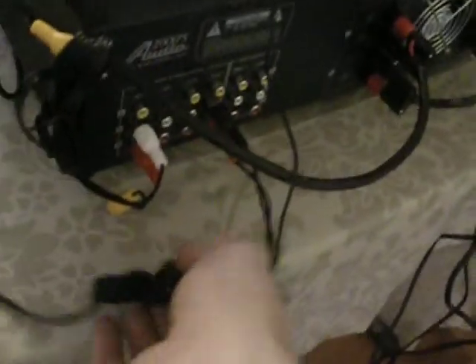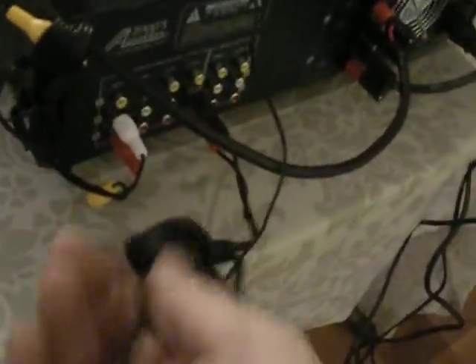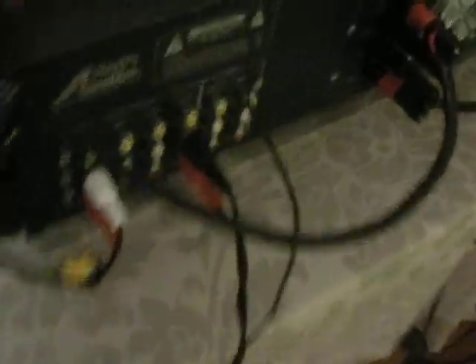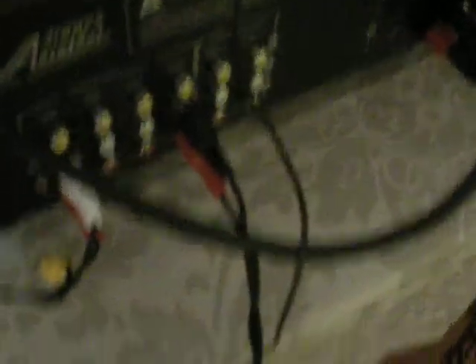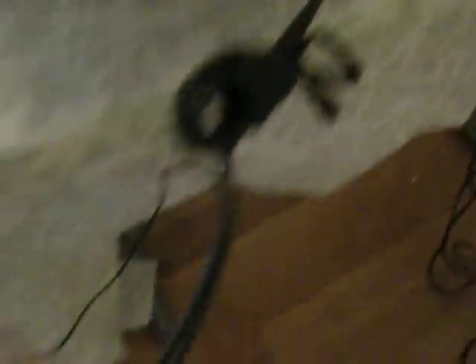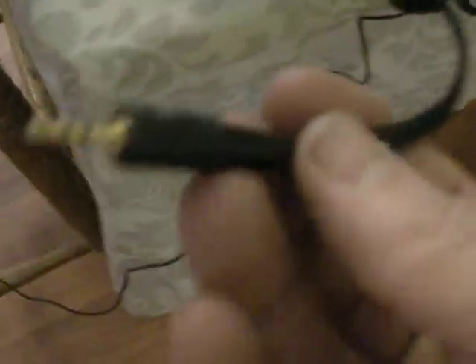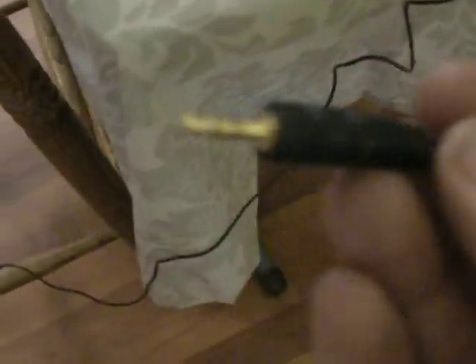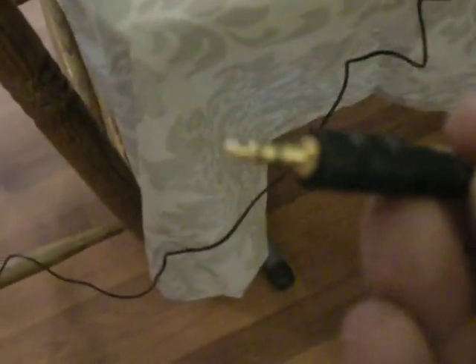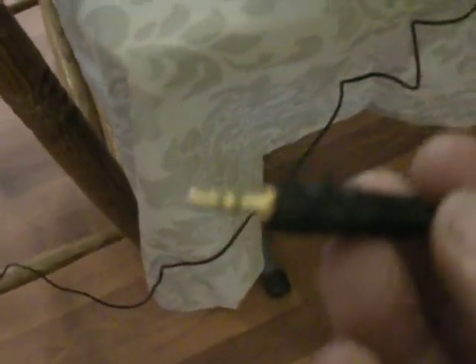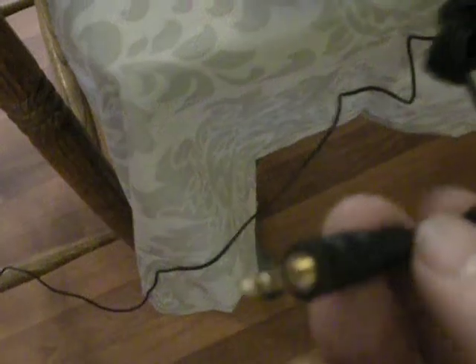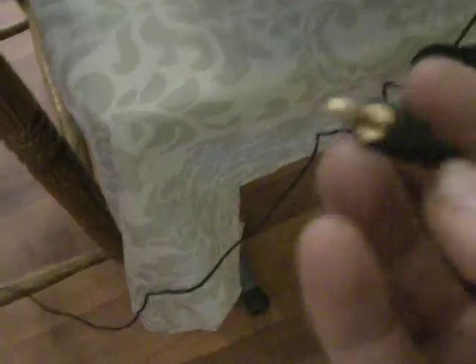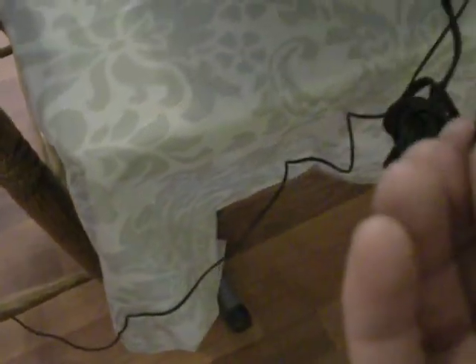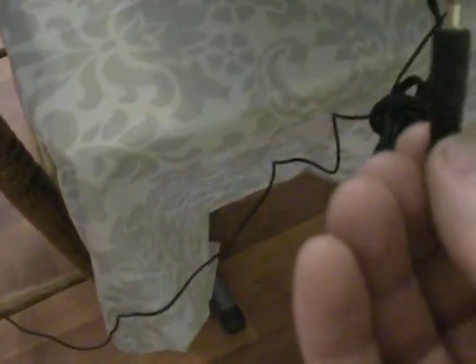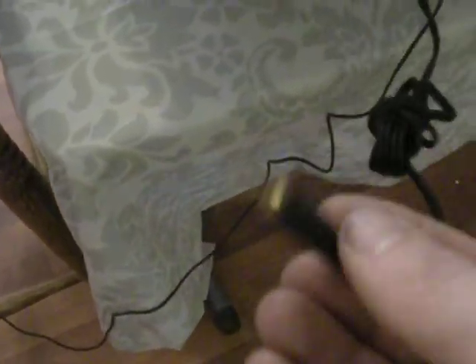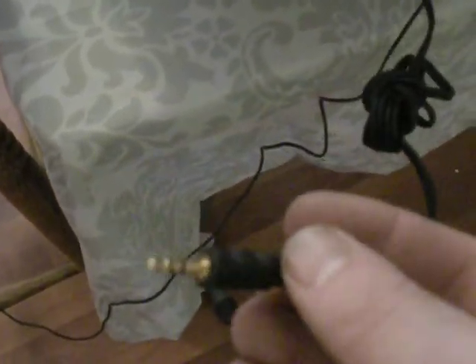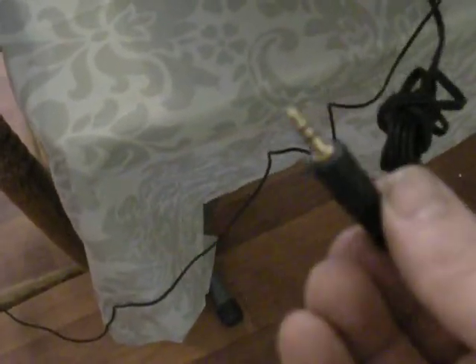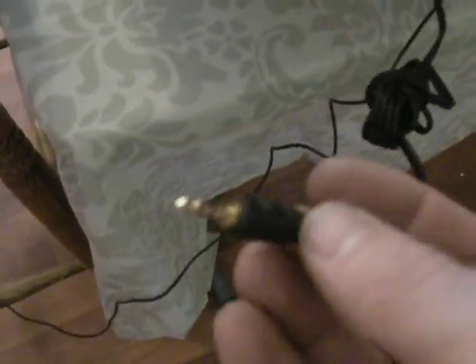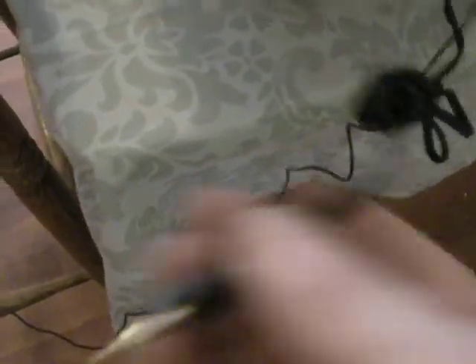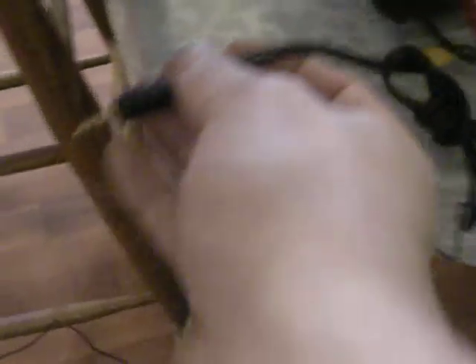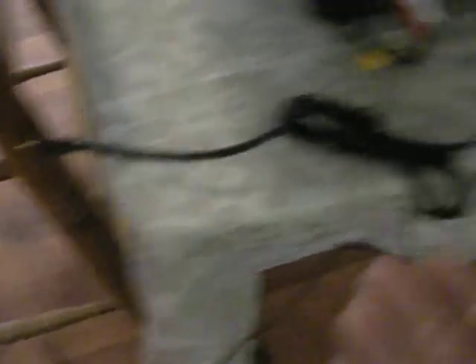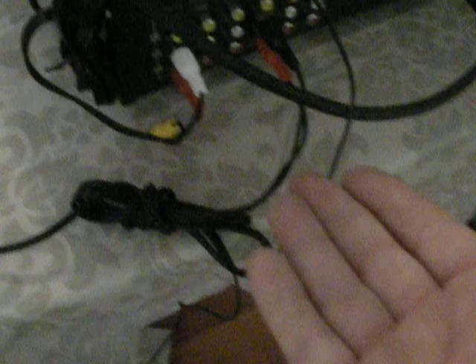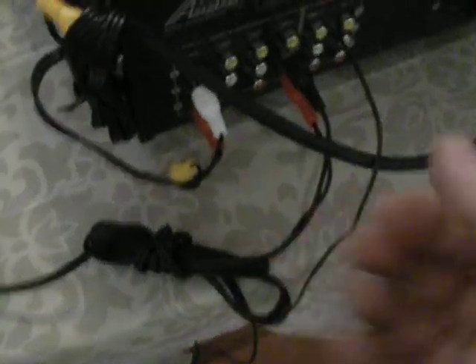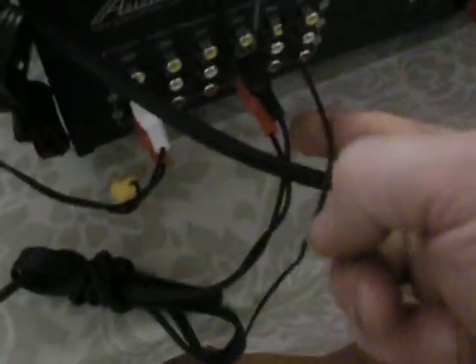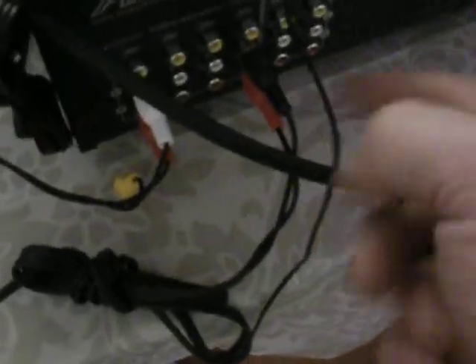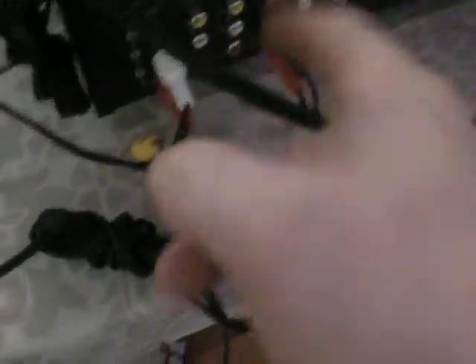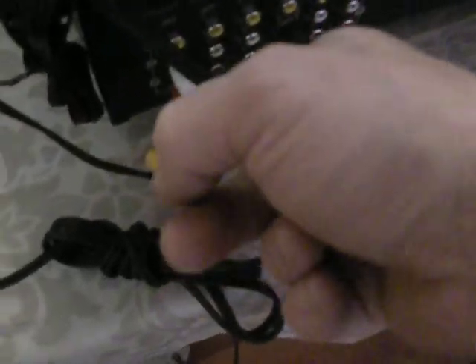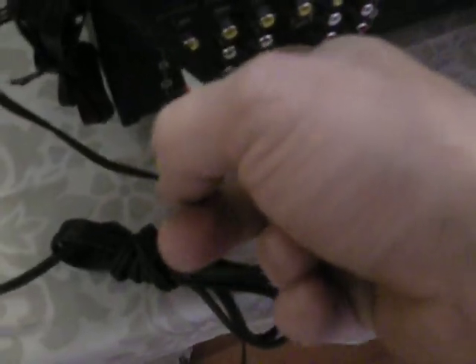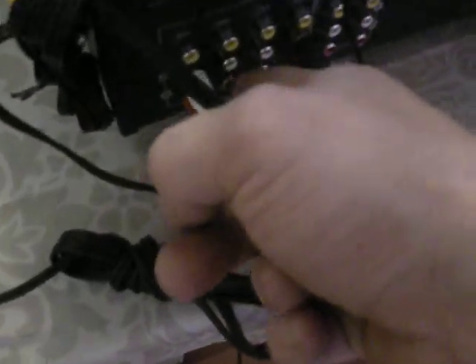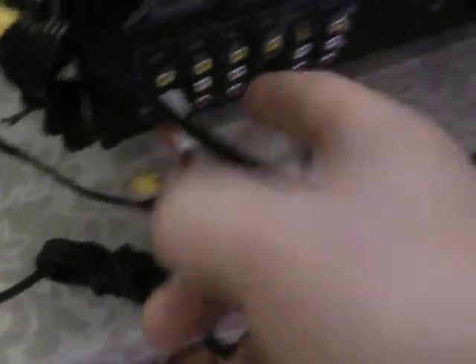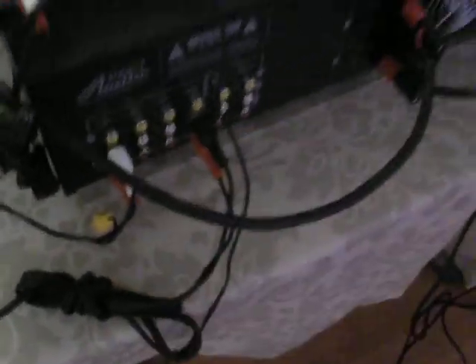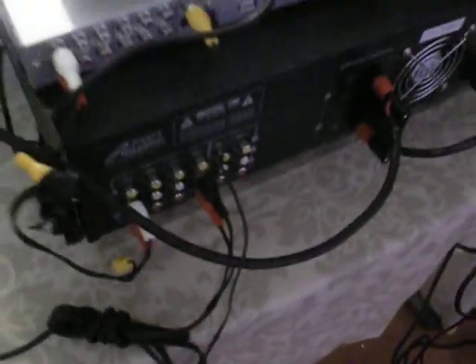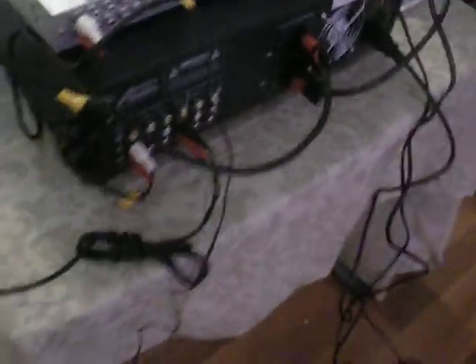You'll also notice you'll have a cable that has an eighth-inch plug. If you want to hook up a laptop, play some music off it, a smartphone, or an iPod — that's an extra cable. You can hook that cable up anywhere you want: here, here, here. Doesn't matter.